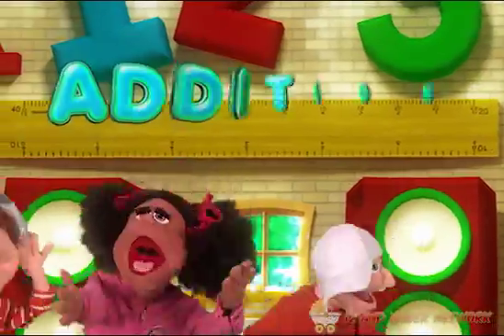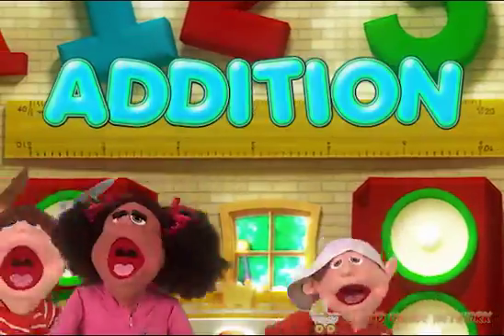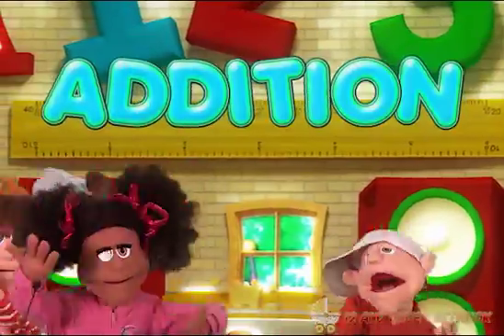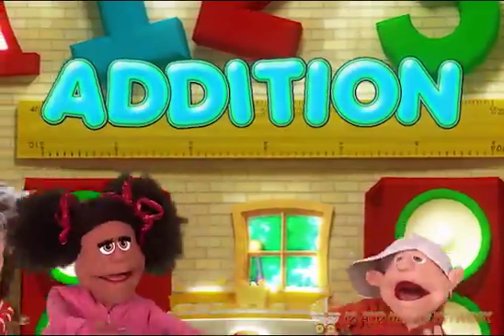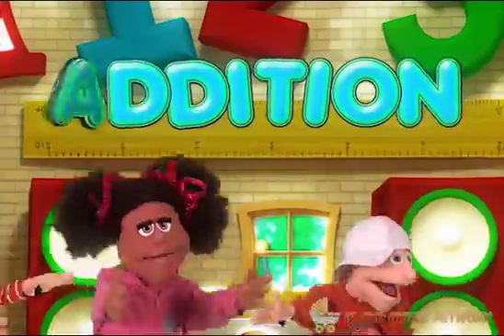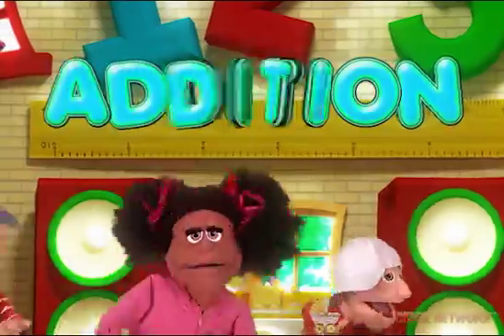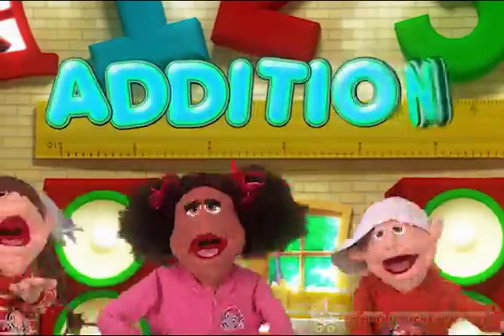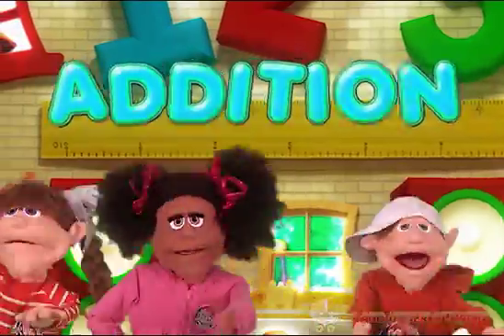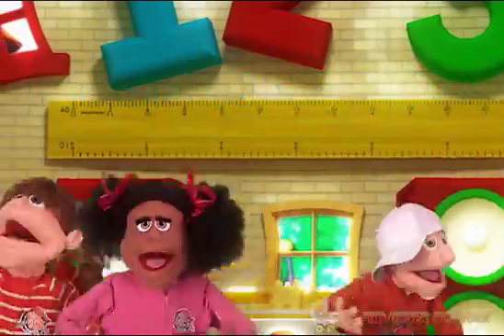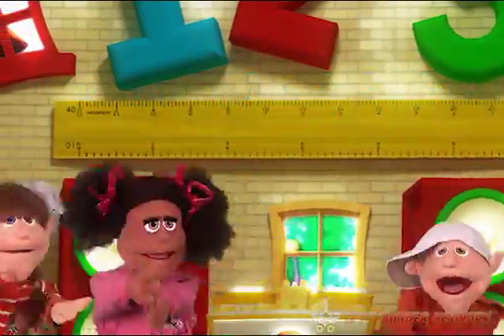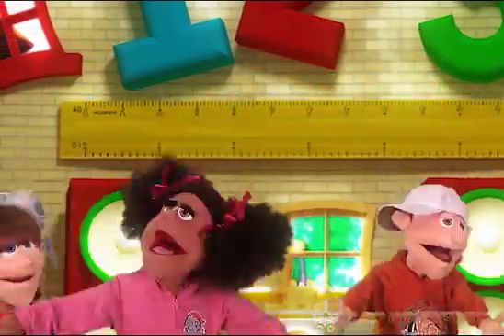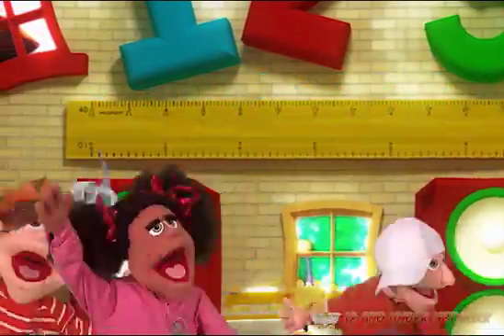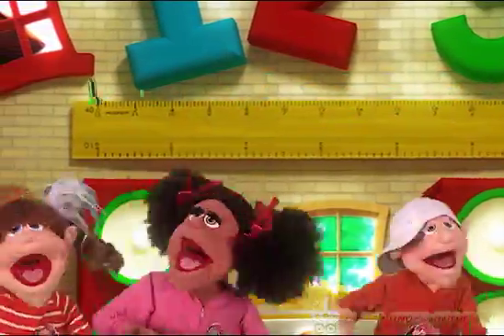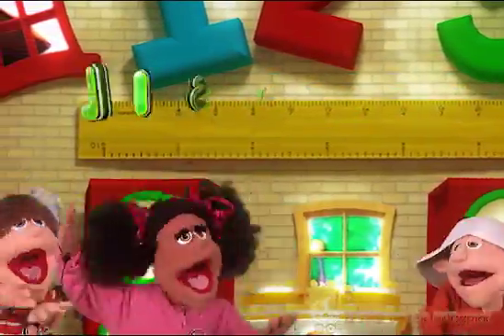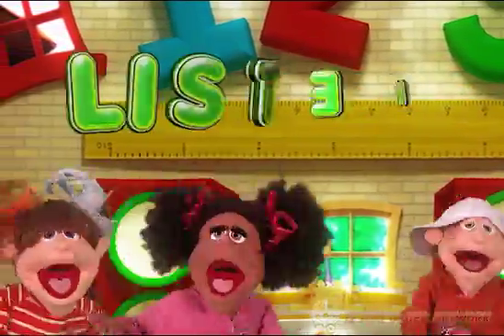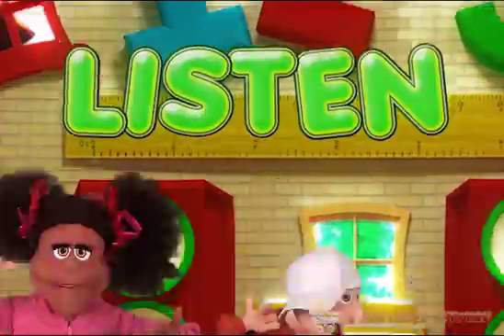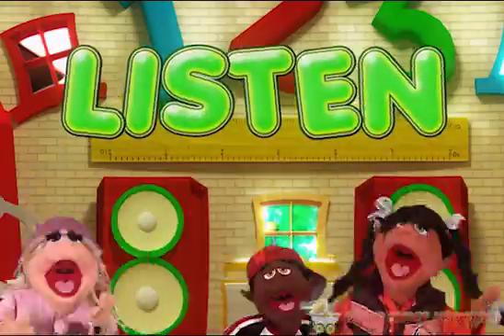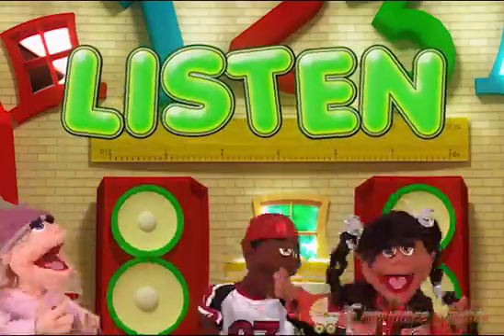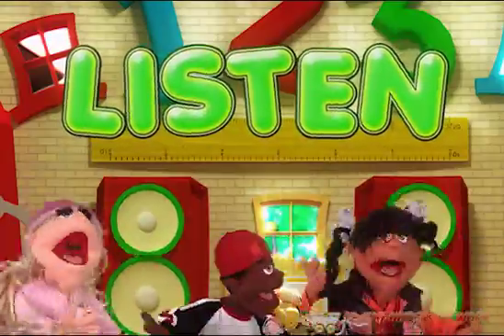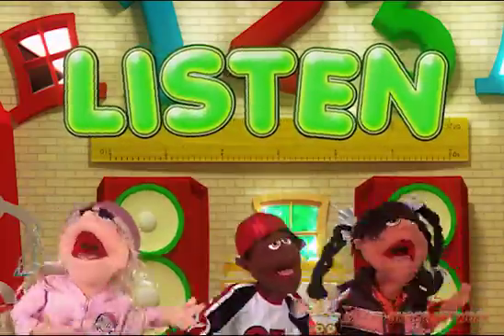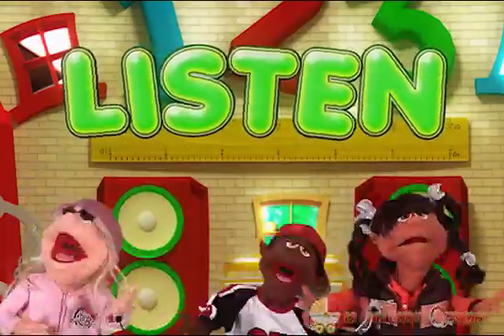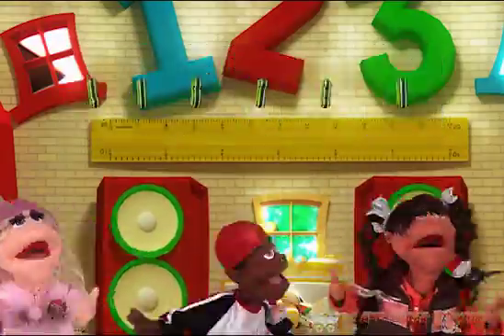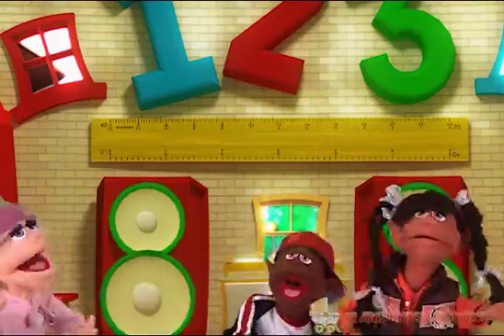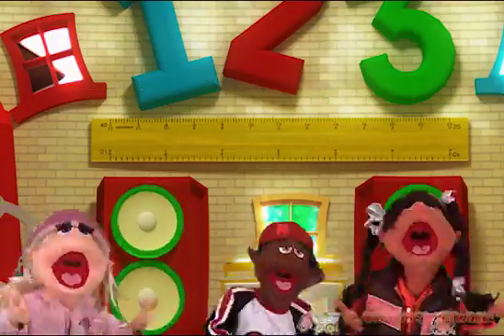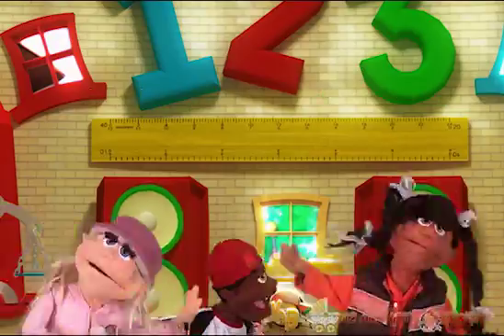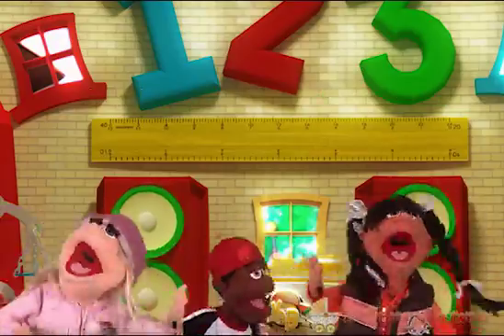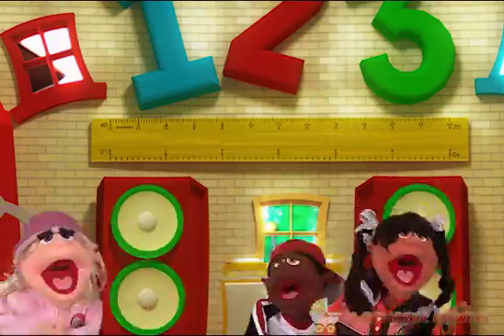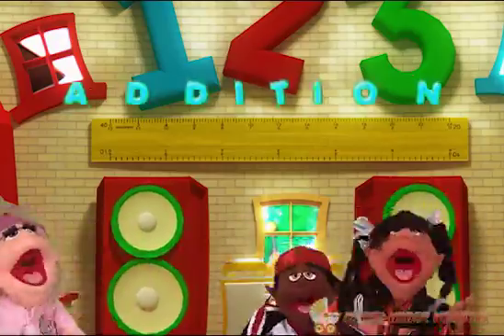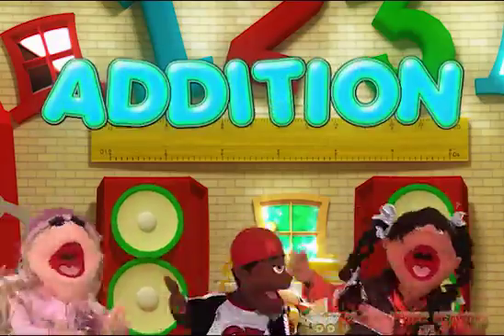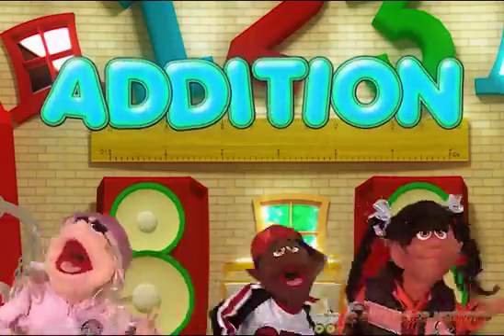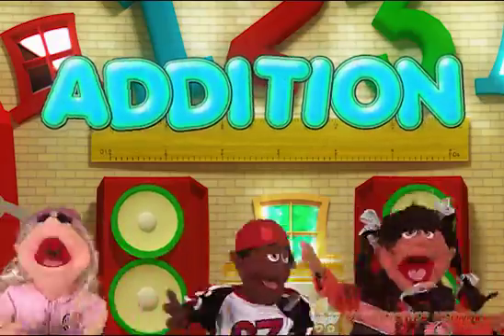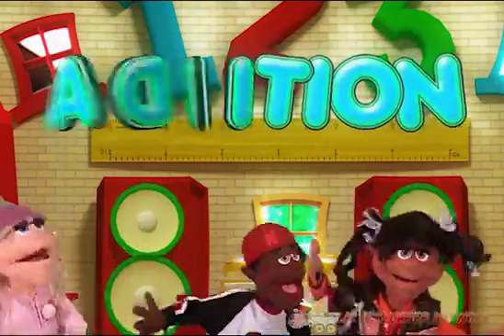Addition! Everybody gather round and listen! If you wanna be a mathematician, then you gotta learn about addition!